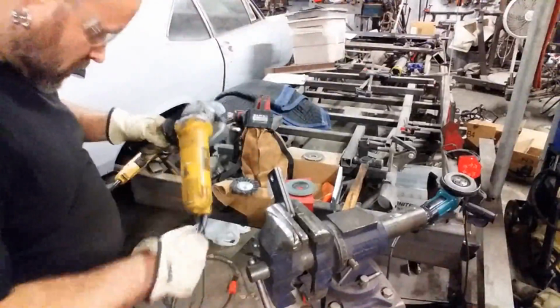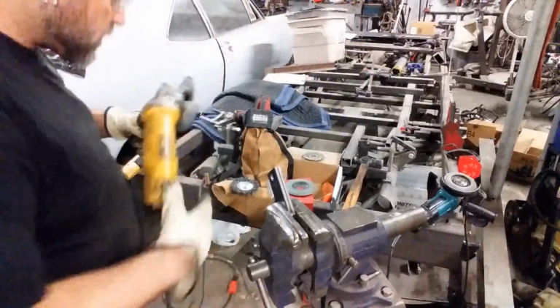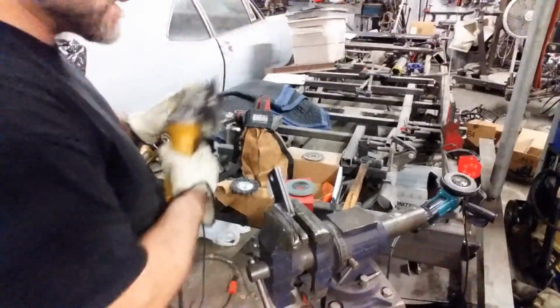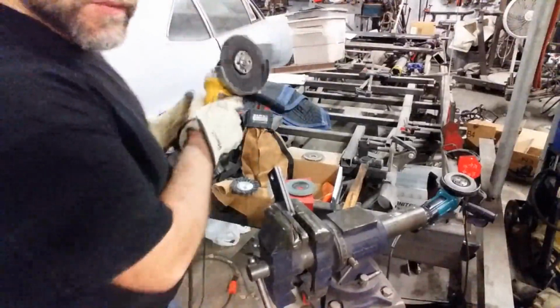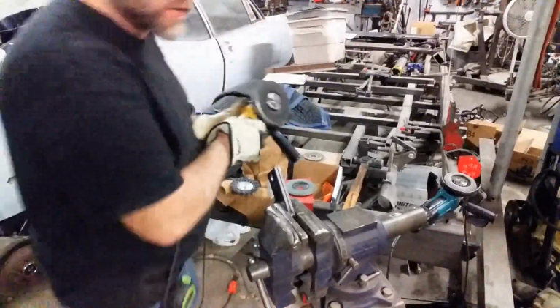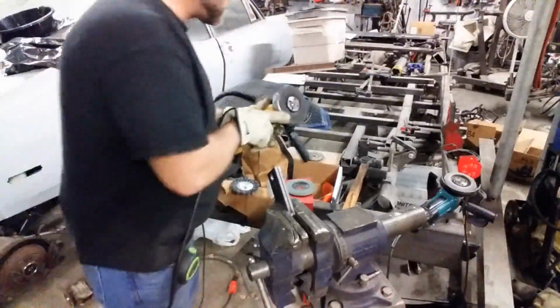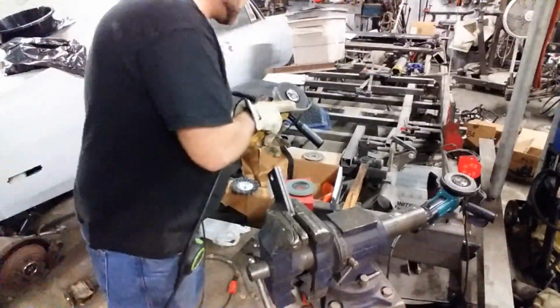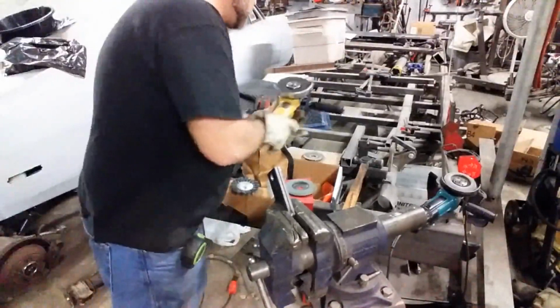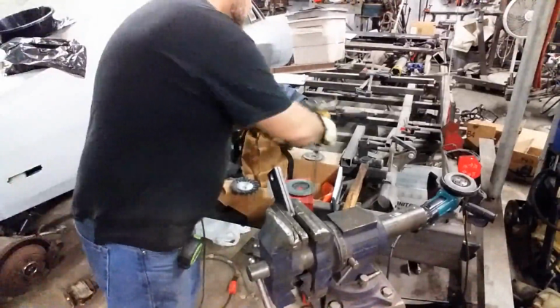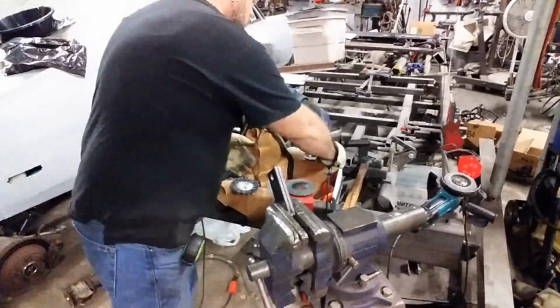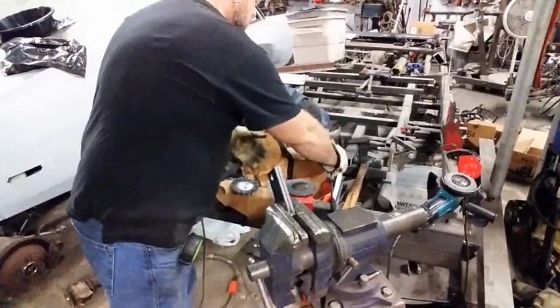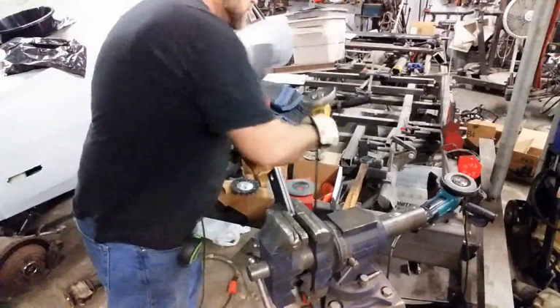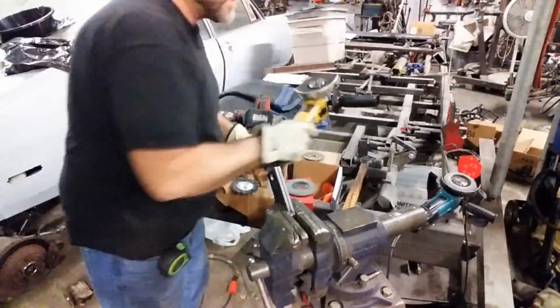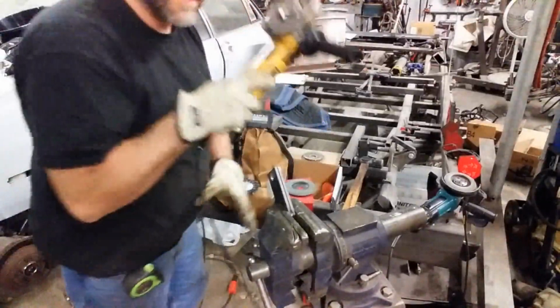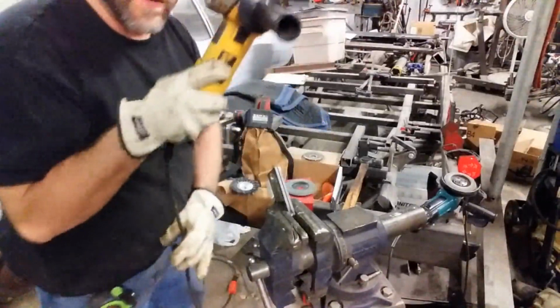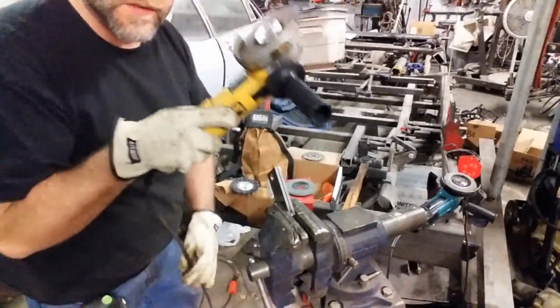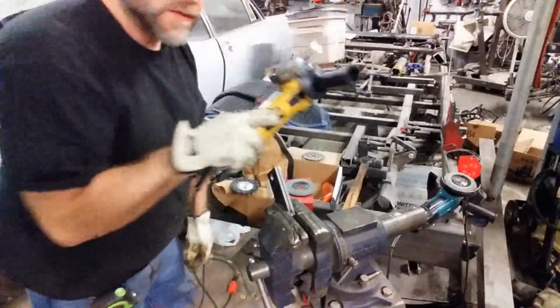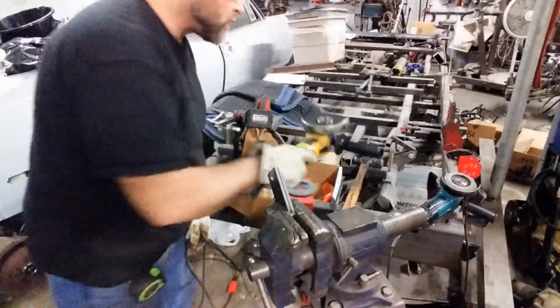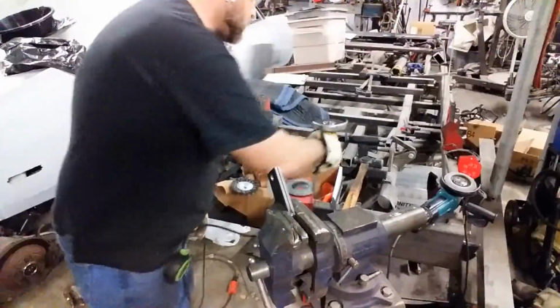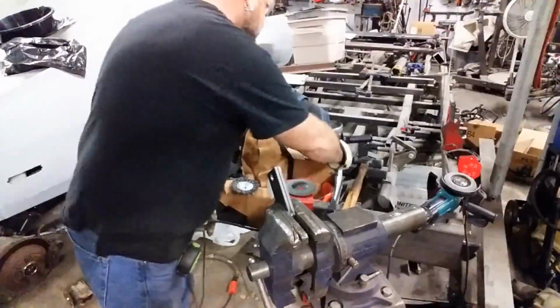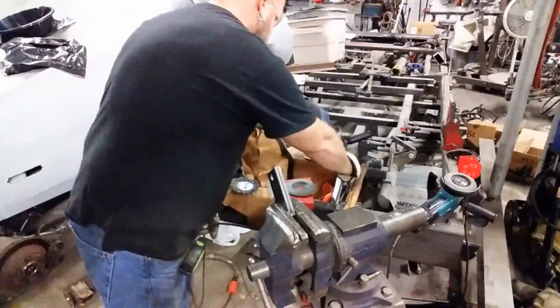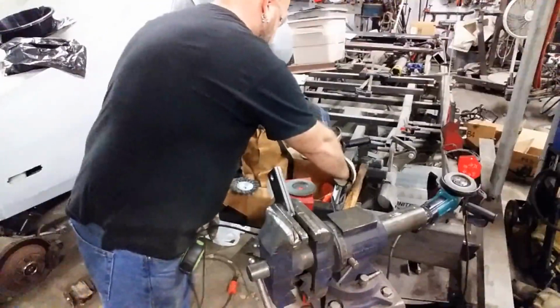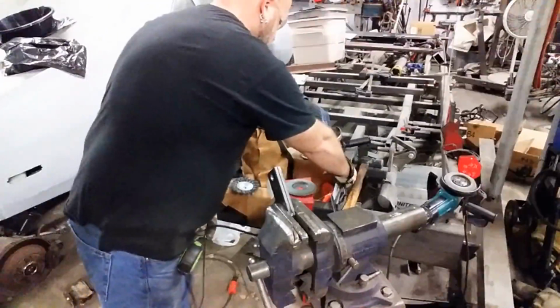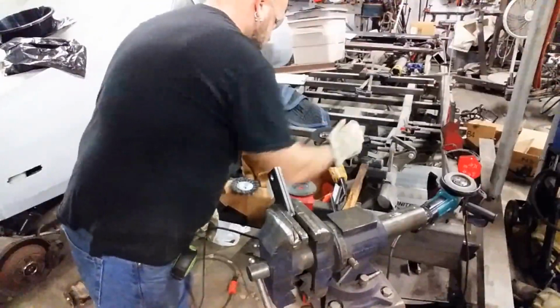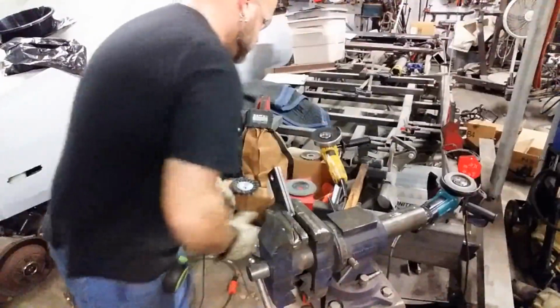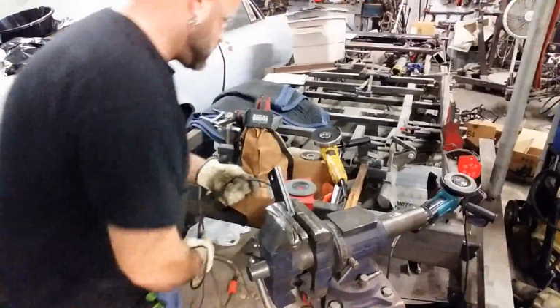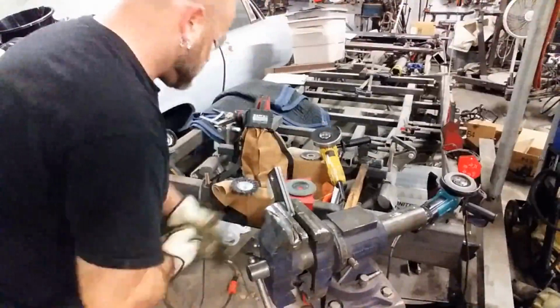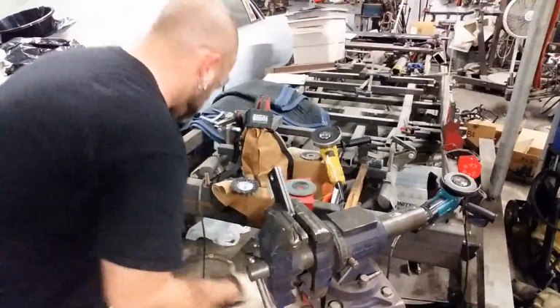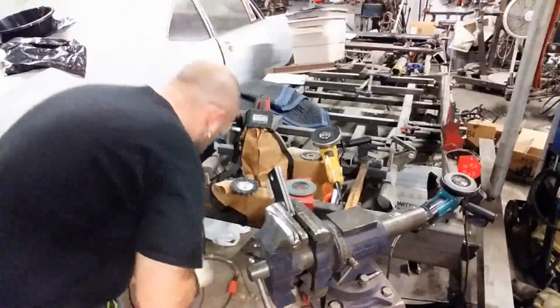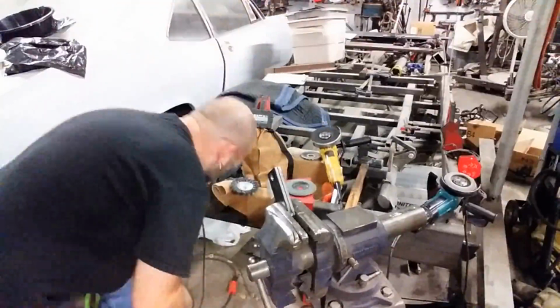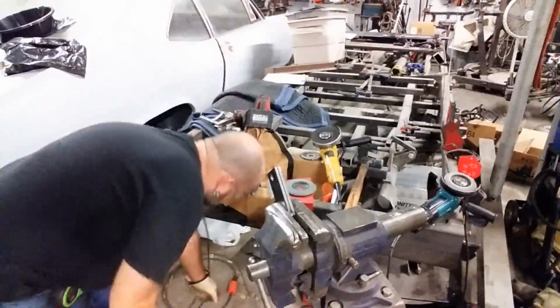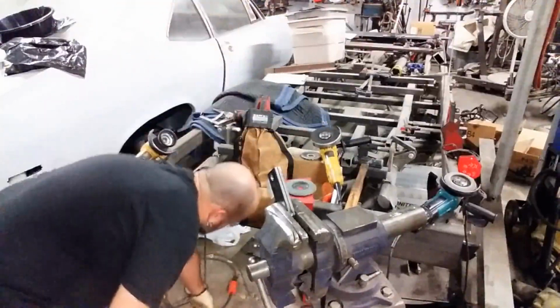It helps if you plug her in too. Always set your grinders back down, not face down.